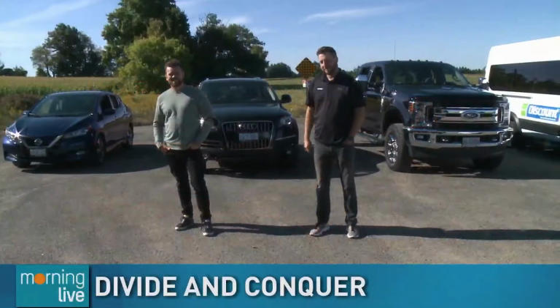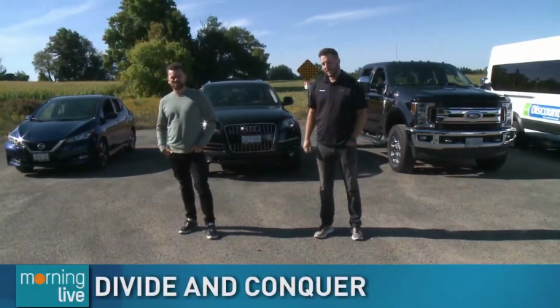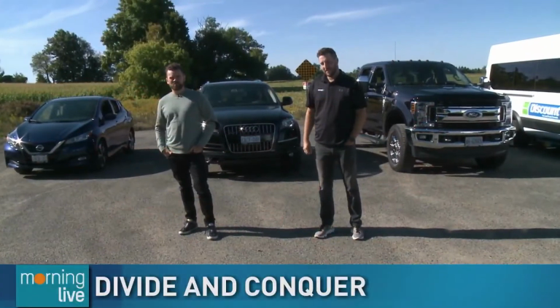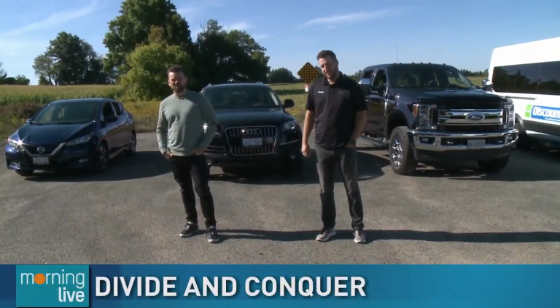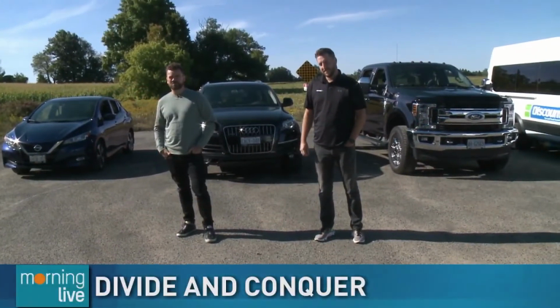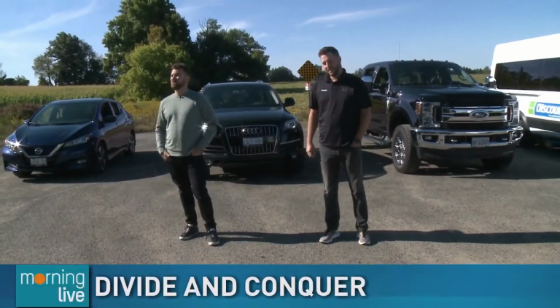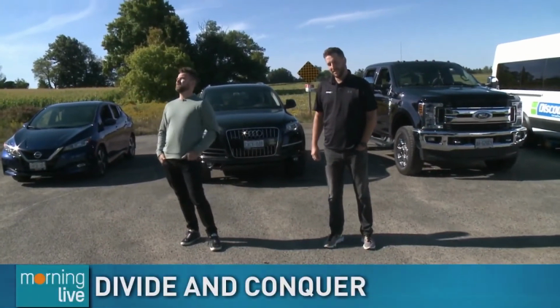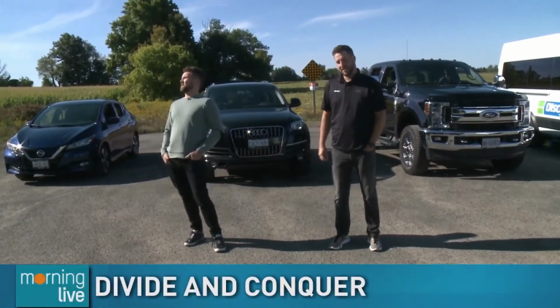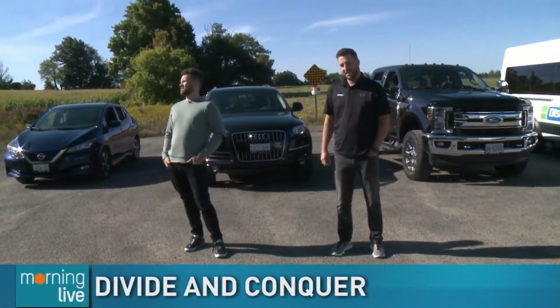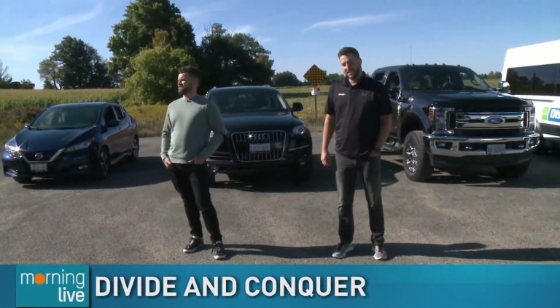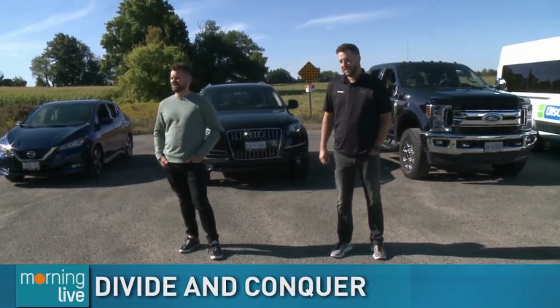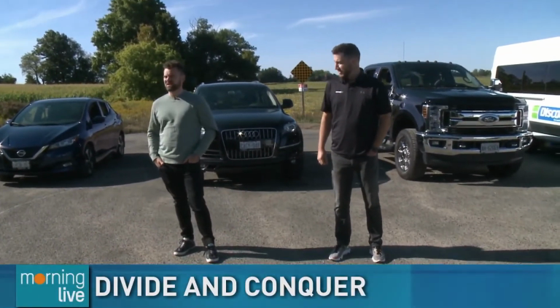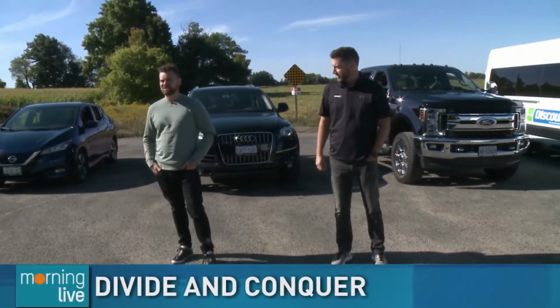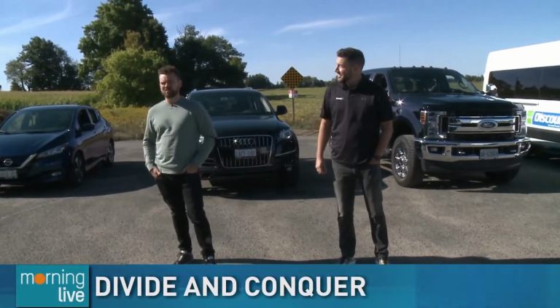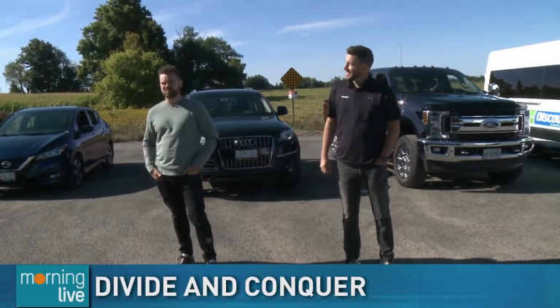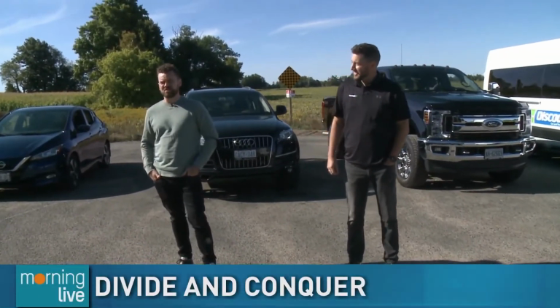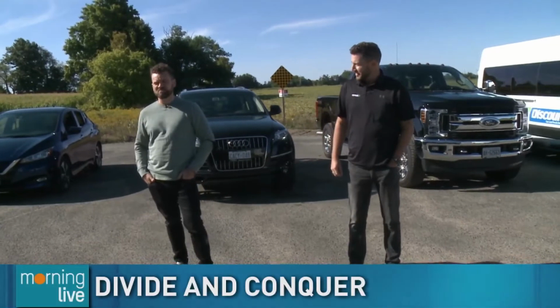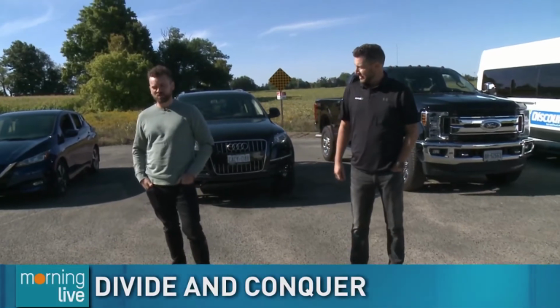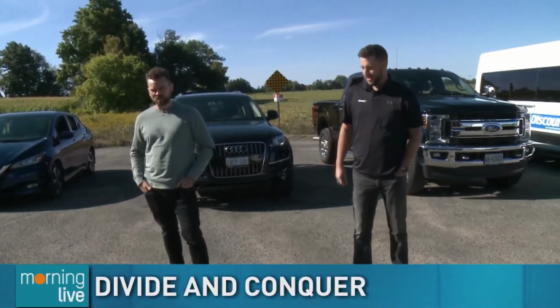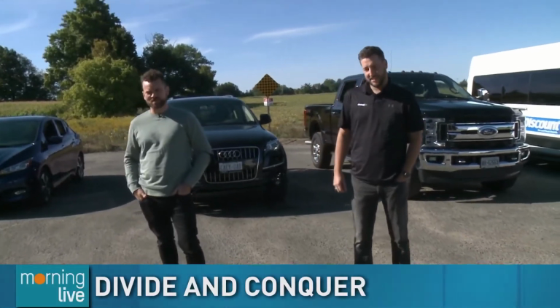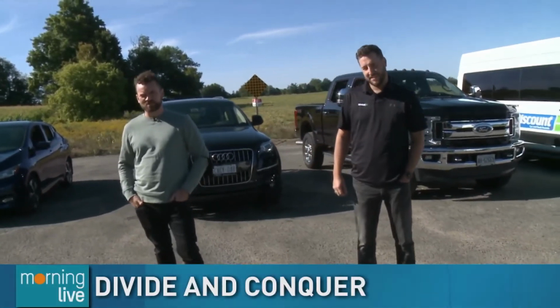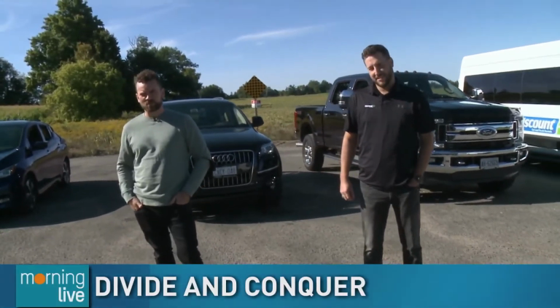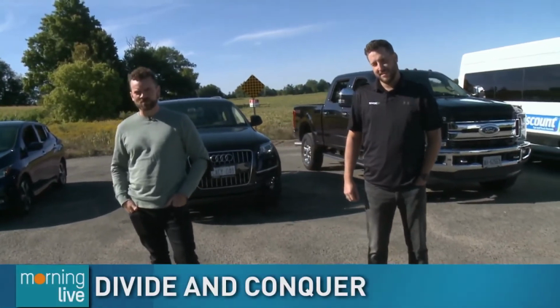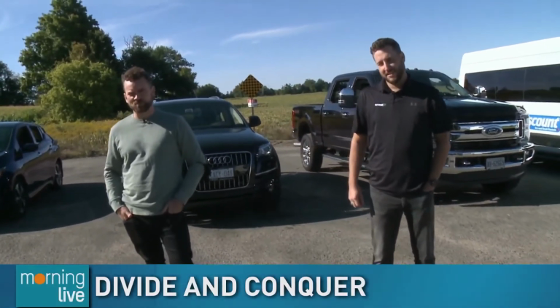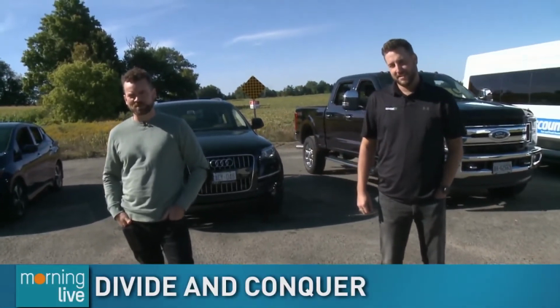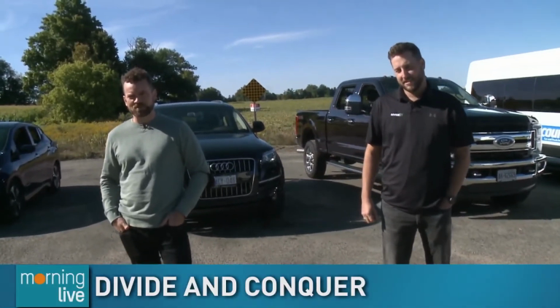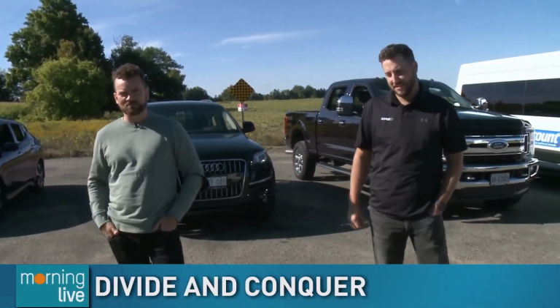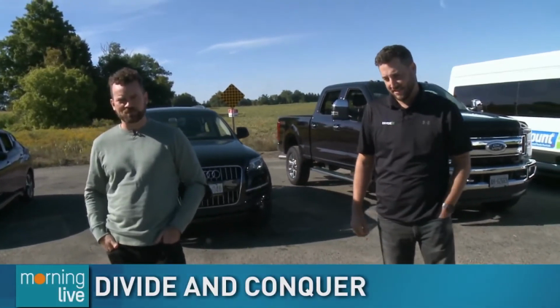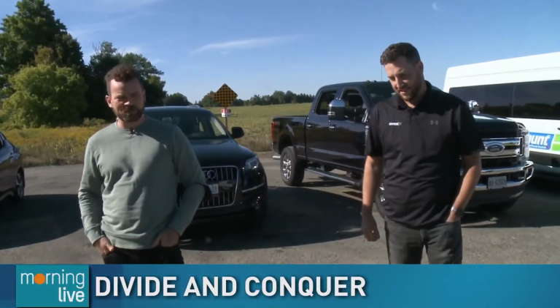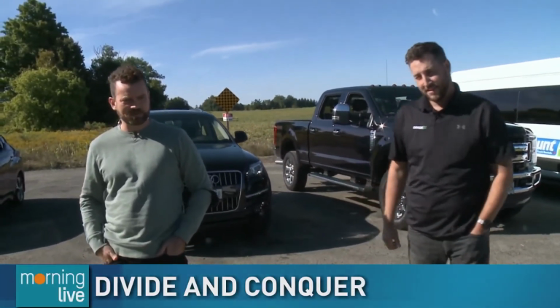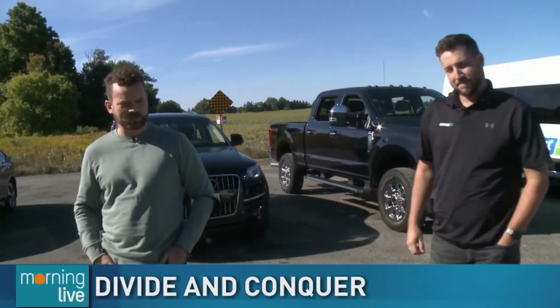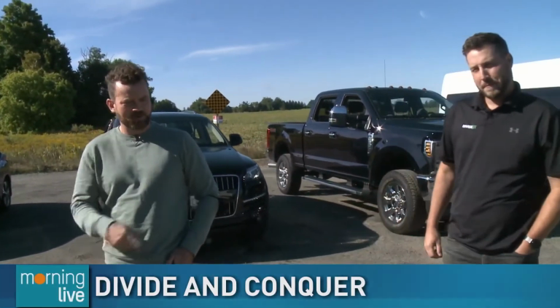Good Tuesday morning. It's a beautiful day out here in the countryside. I love getting out into the community and seeing what folks are up to, and I'm pretty excited to share the story today because Cody Devine has come up with something that is so topical right now.